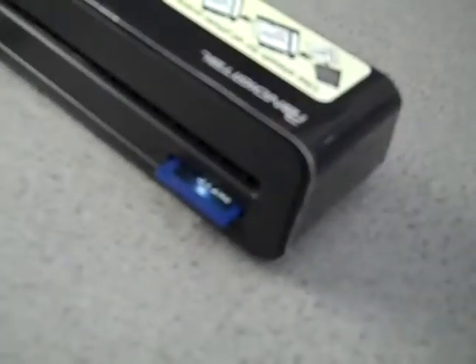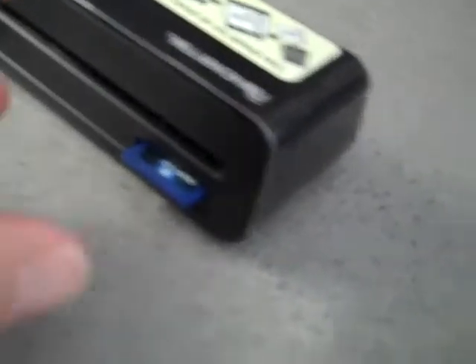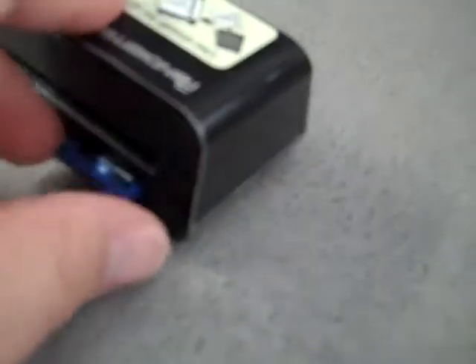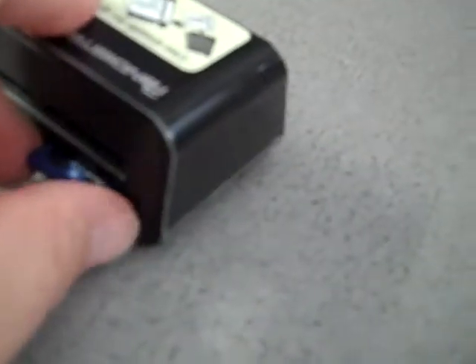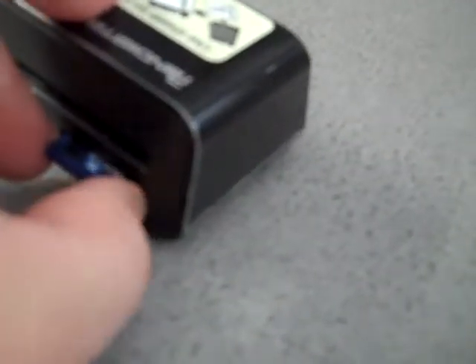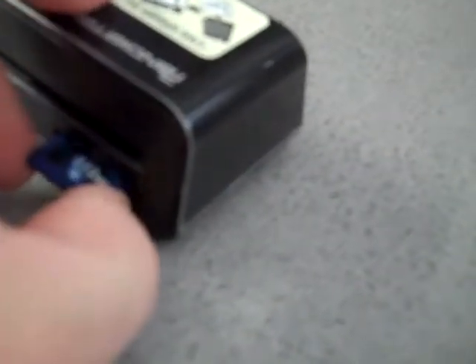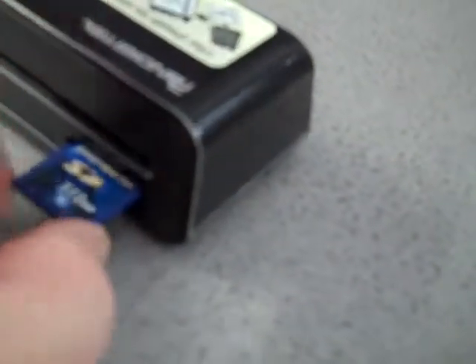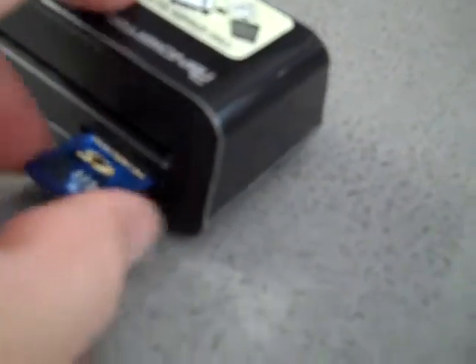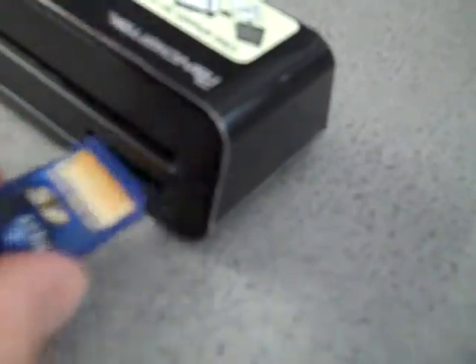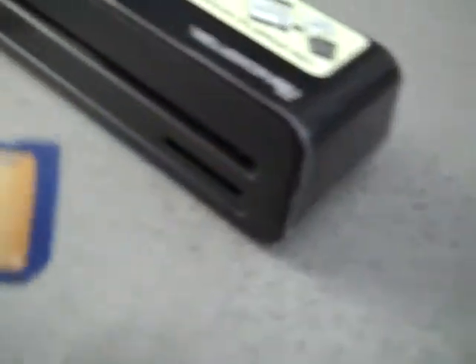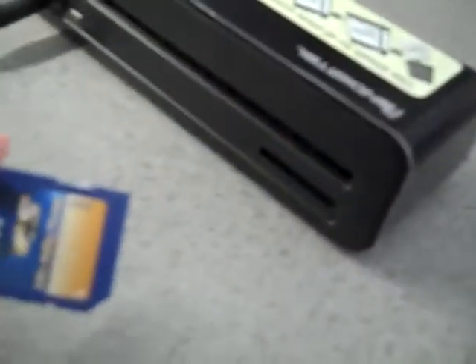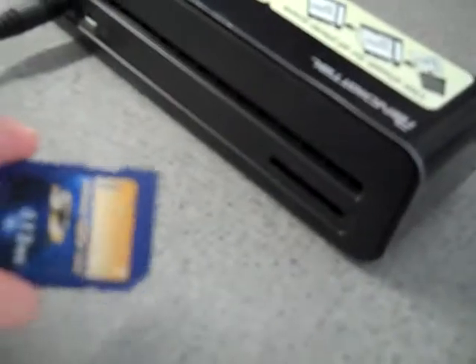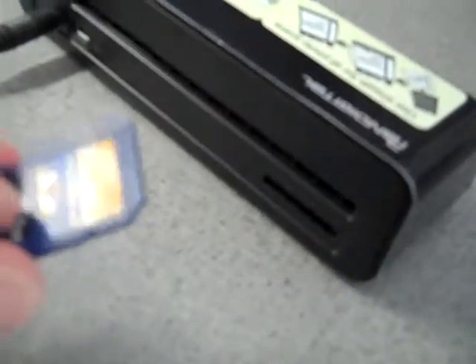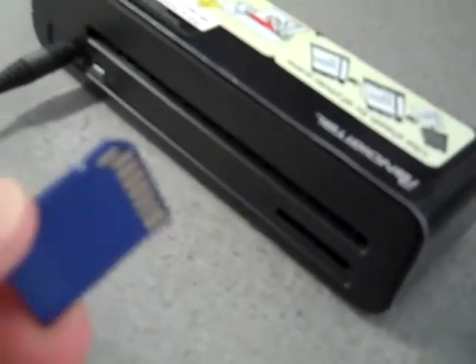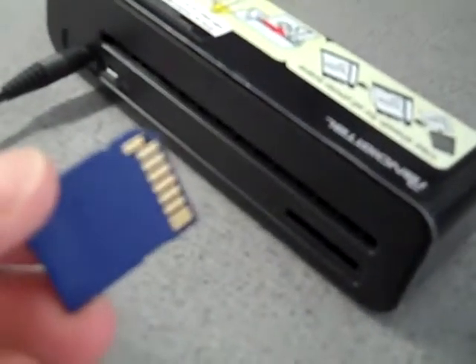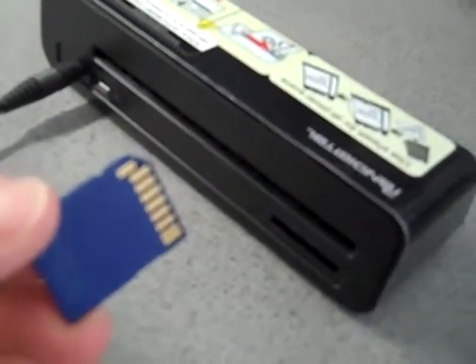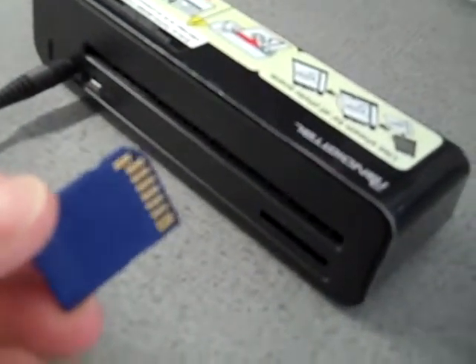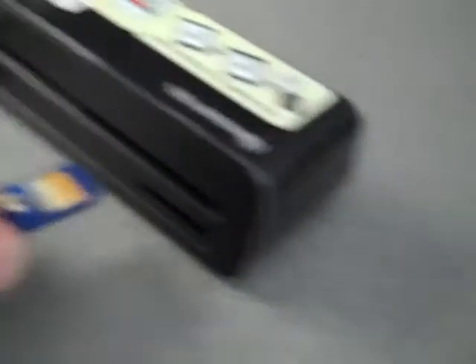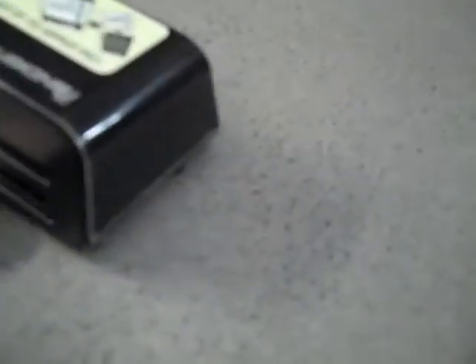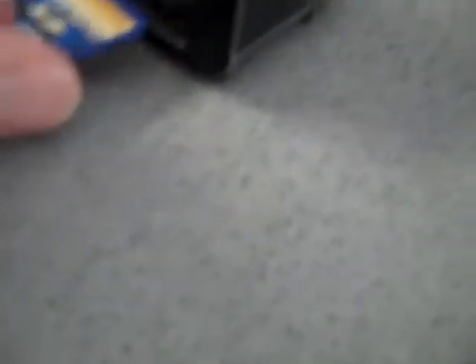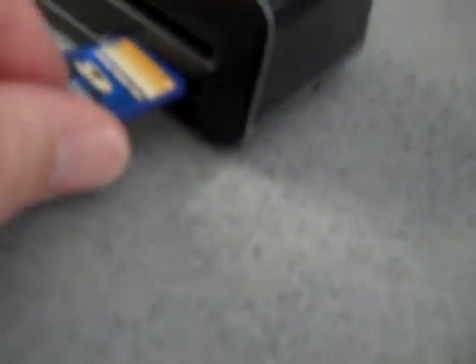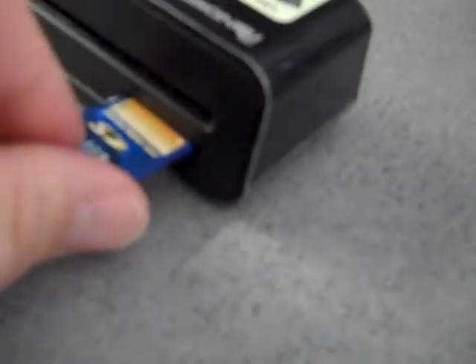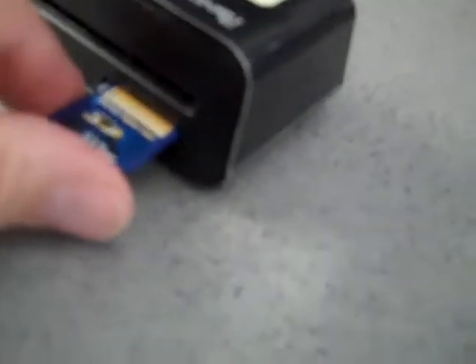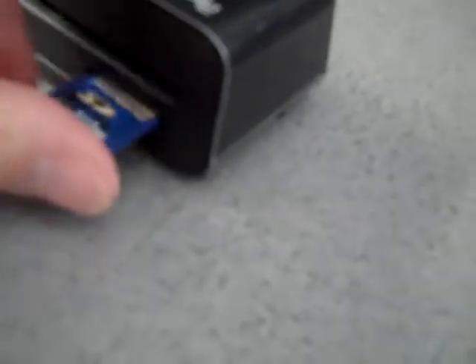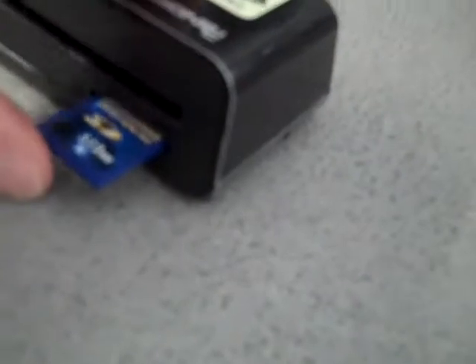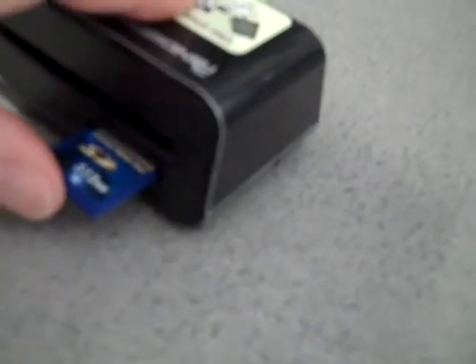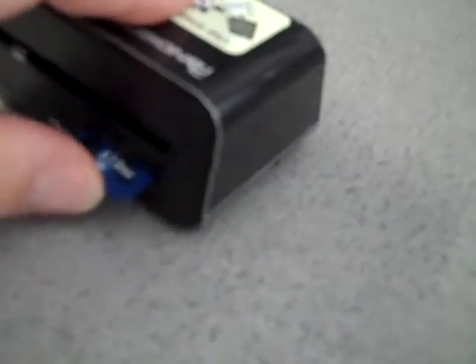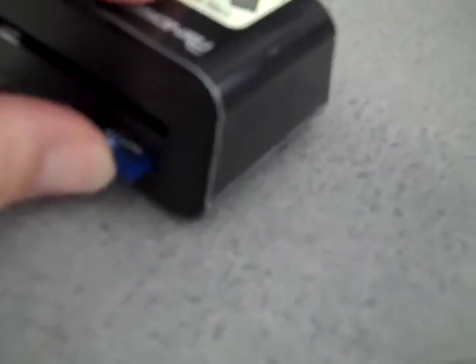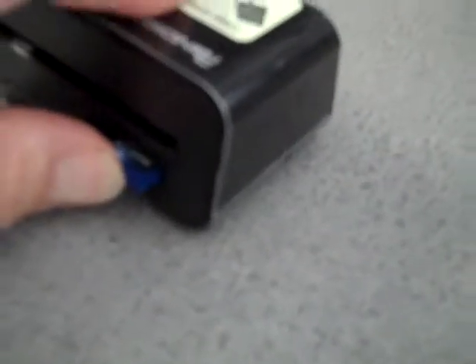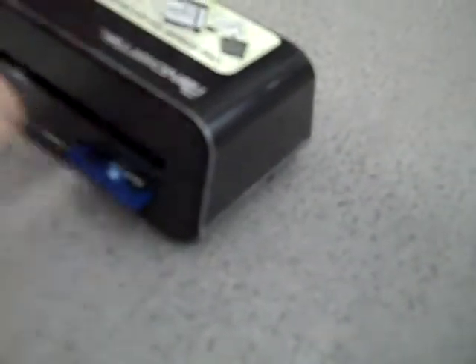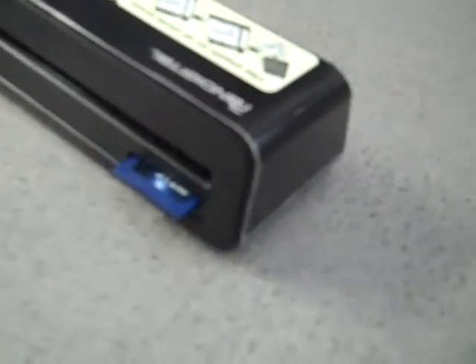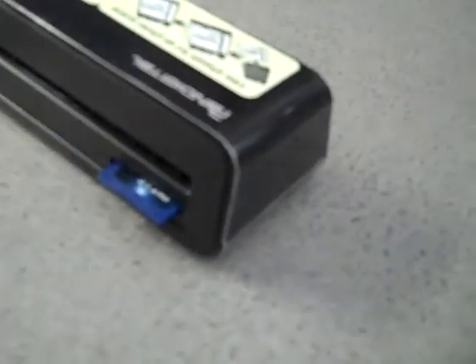The memory card, which is an SD card, also gets plugged into the back of the unit. You put the conductor side down, just put it in the slot, and then push in until it can't go in anymore.